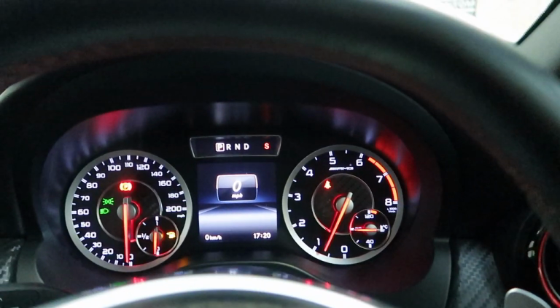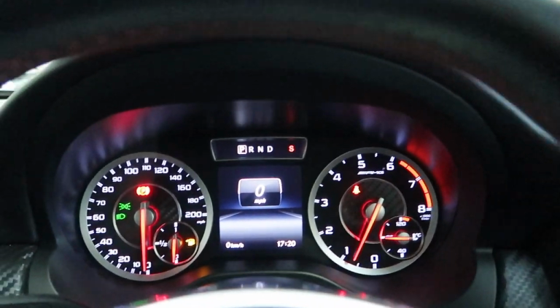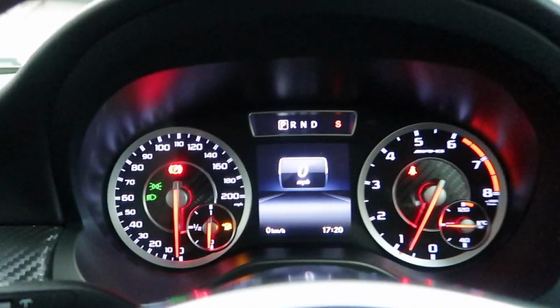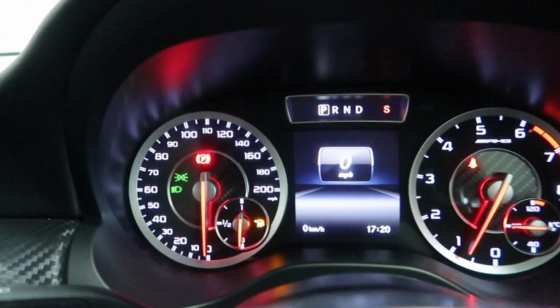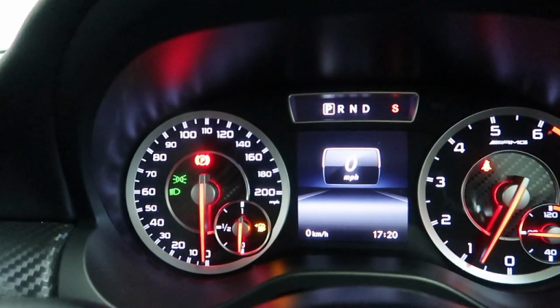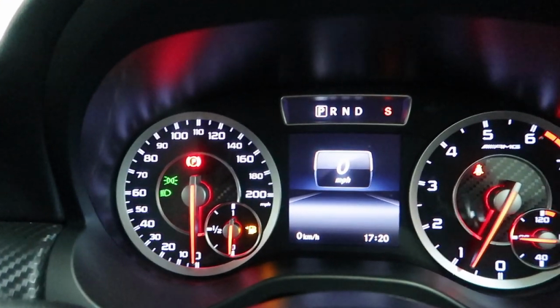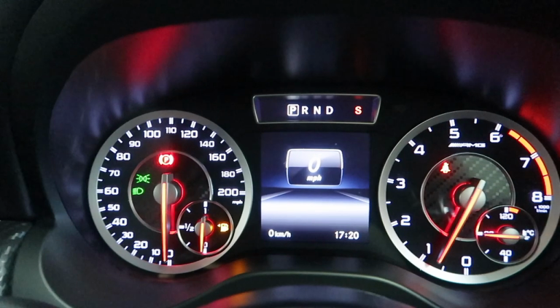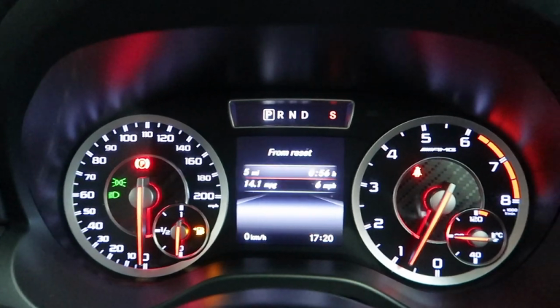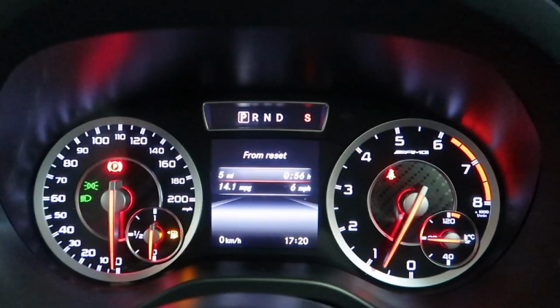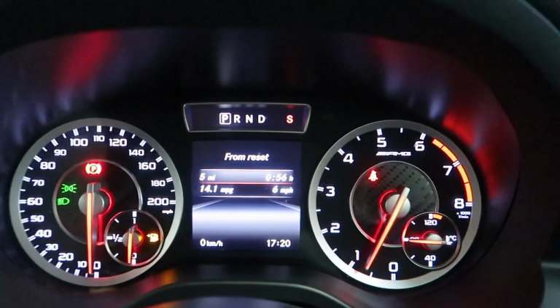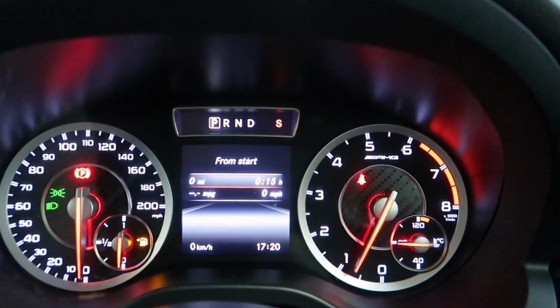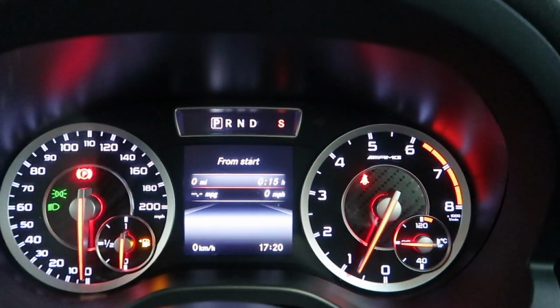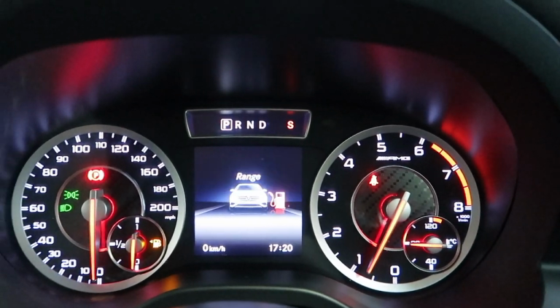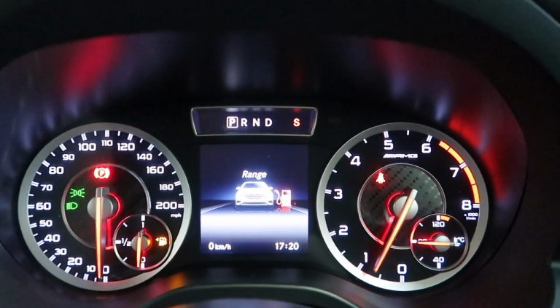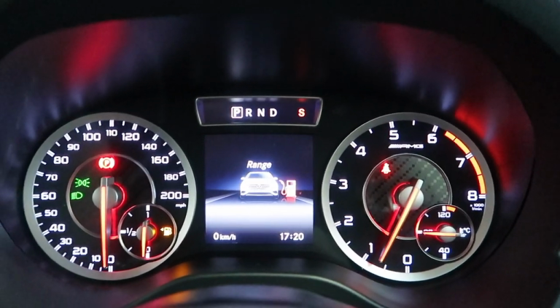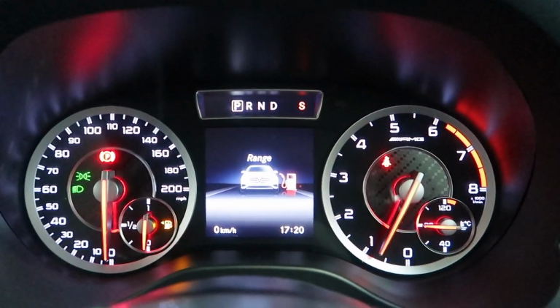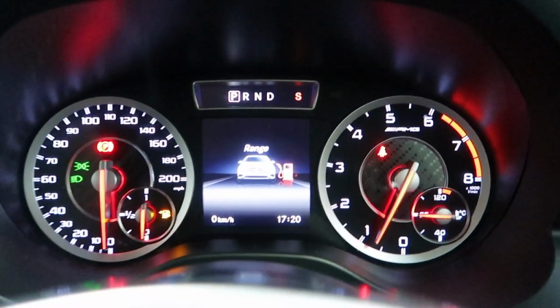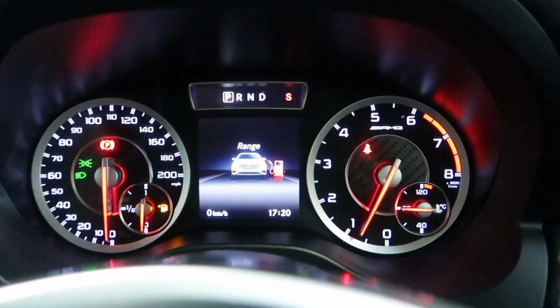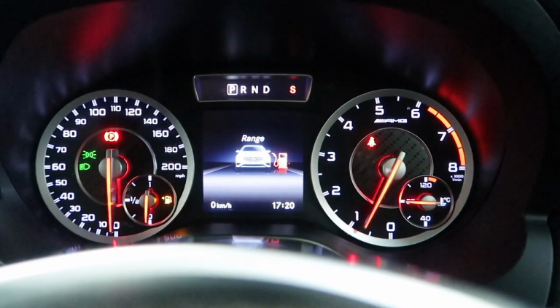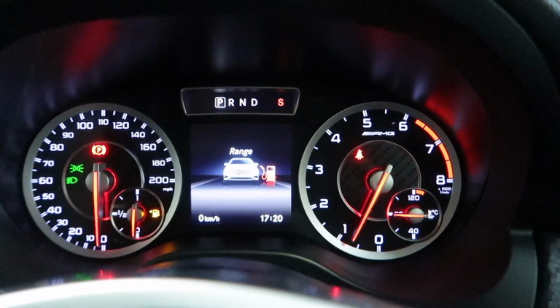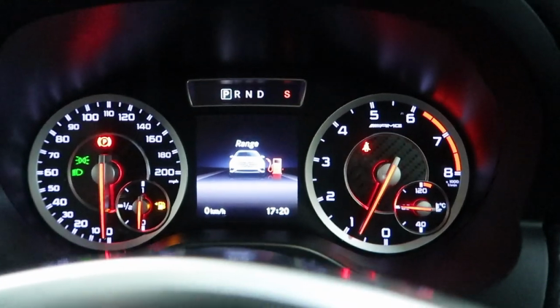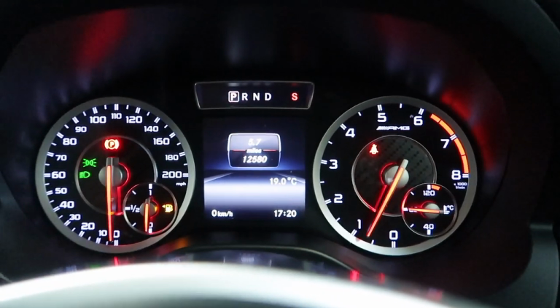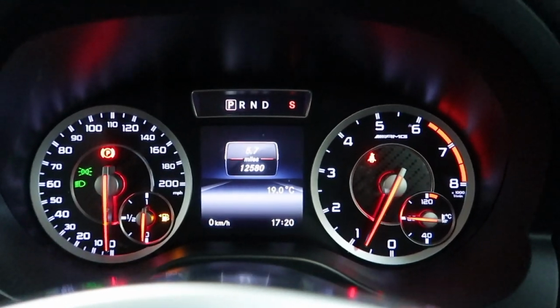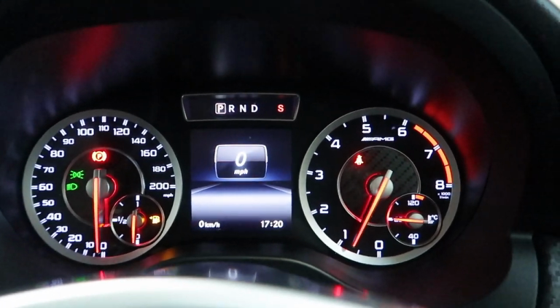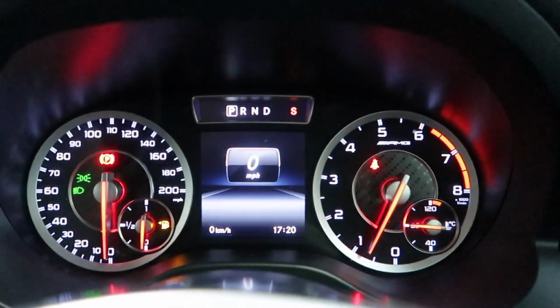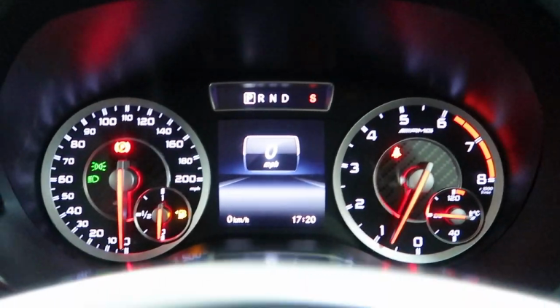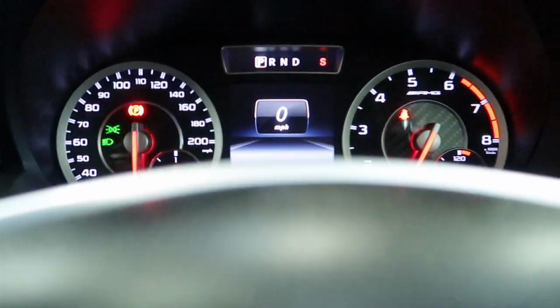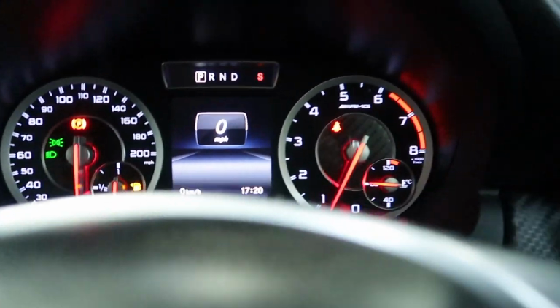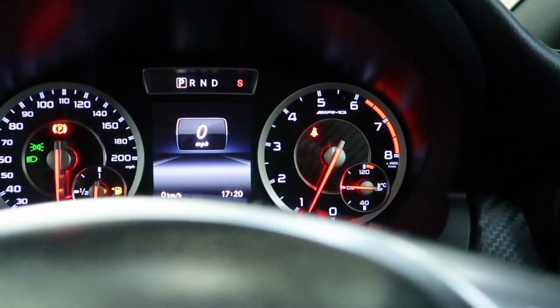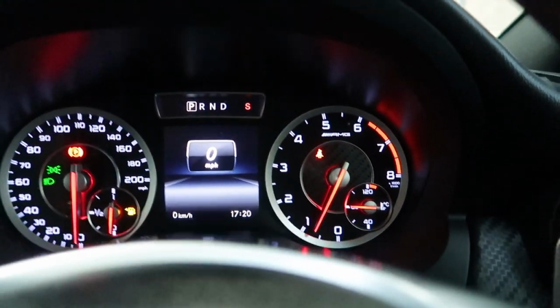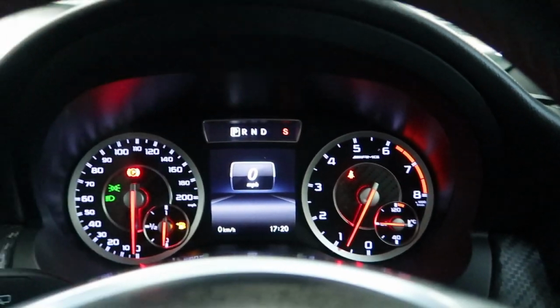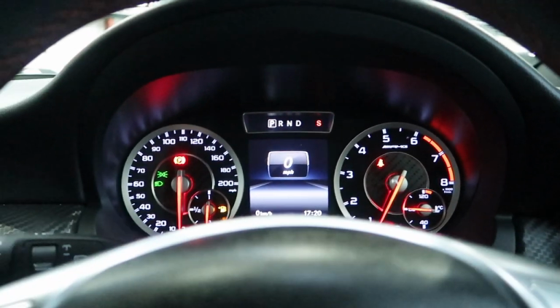There's the dash — you can get different views on there. You've got the range of the fuel, obviously it needs fuel at the moment, what speed you're going, things like that.